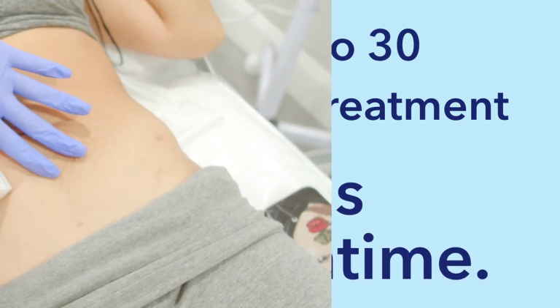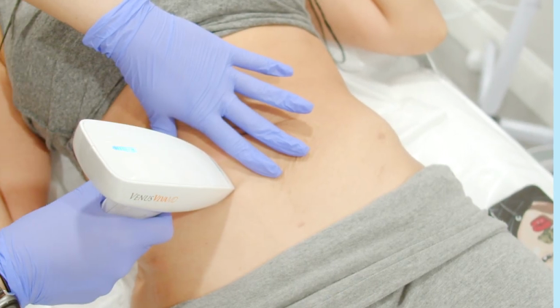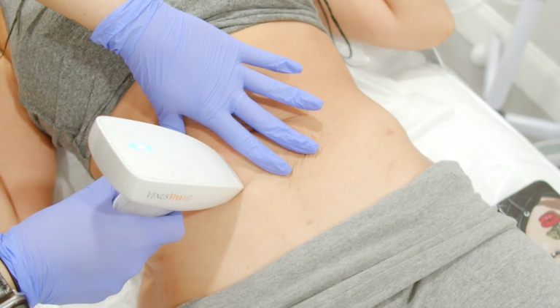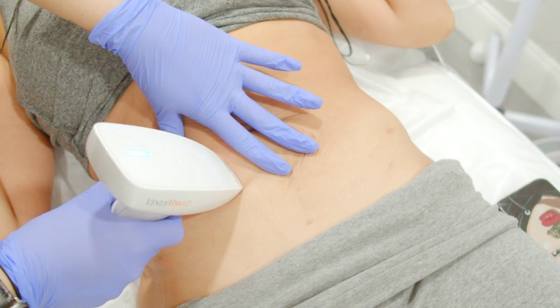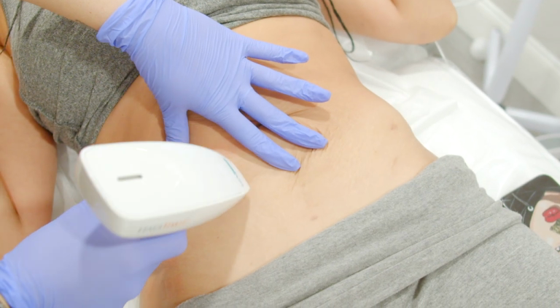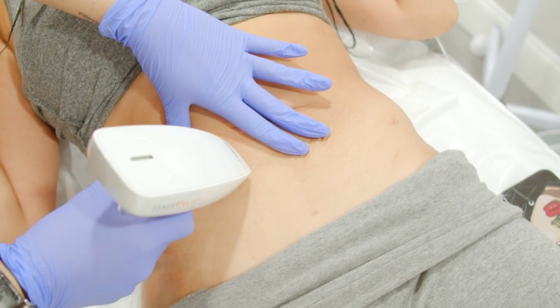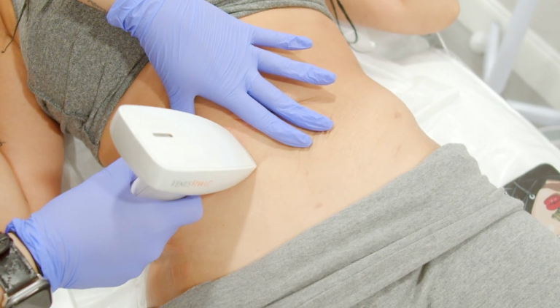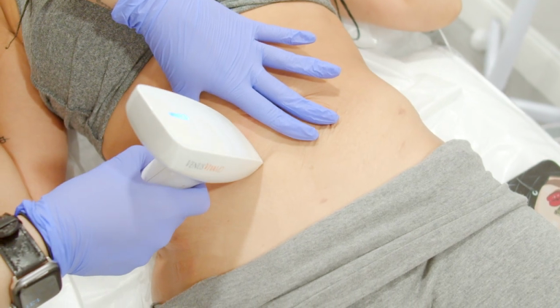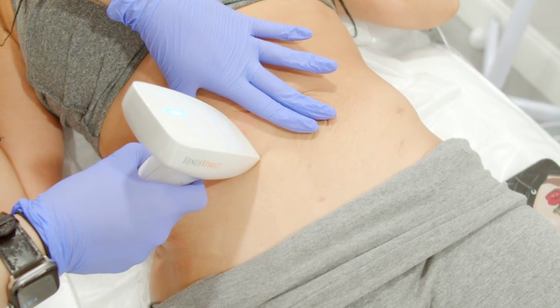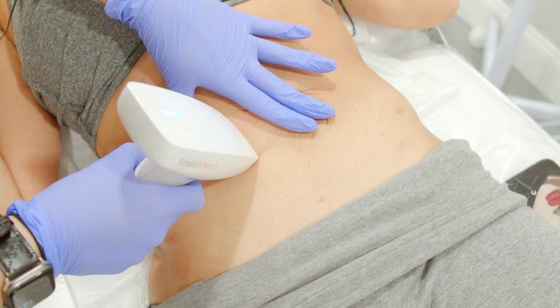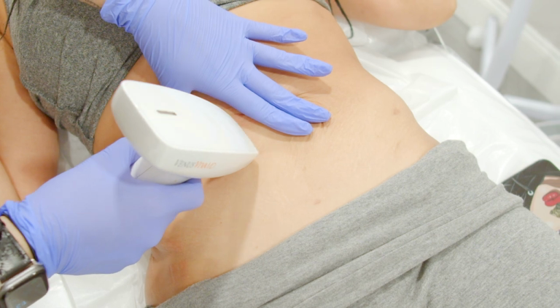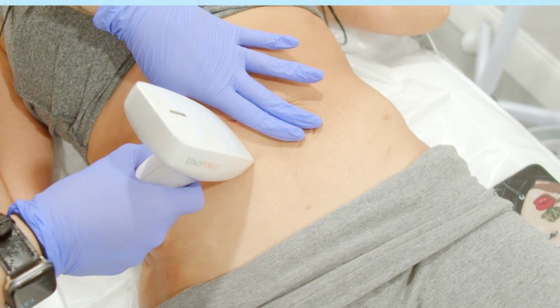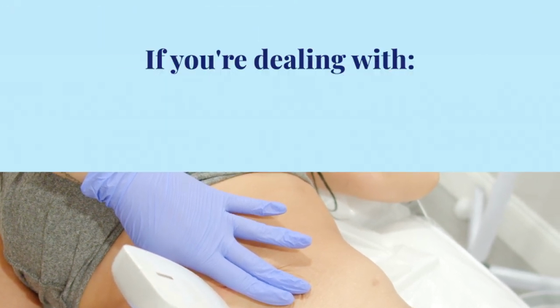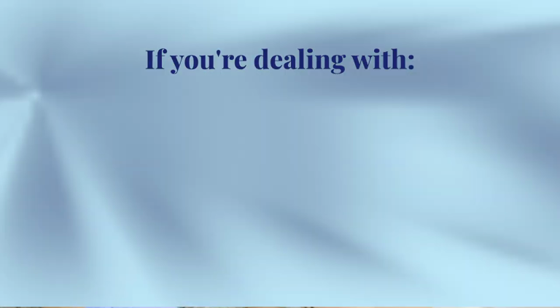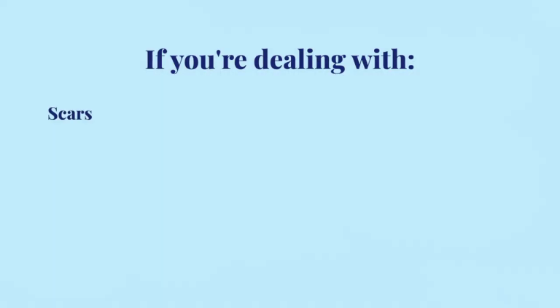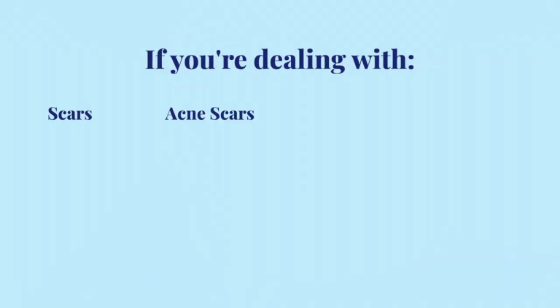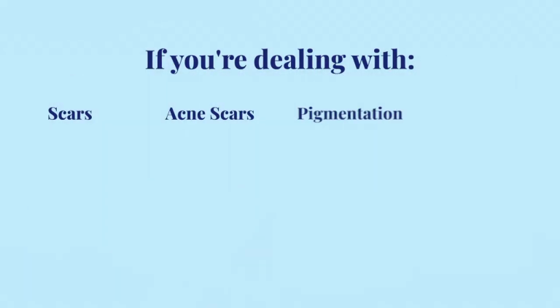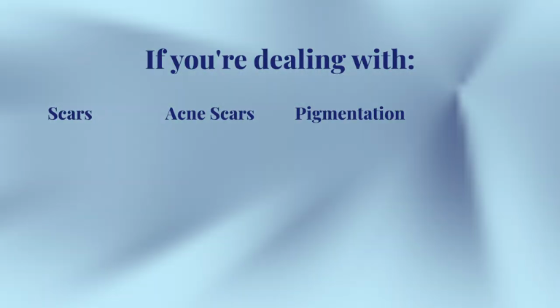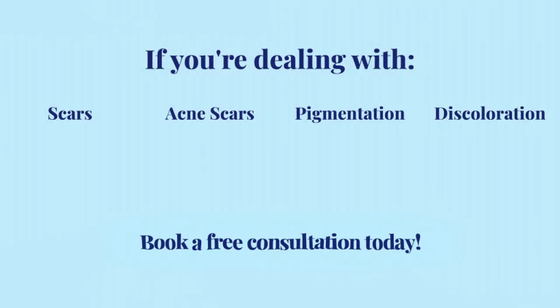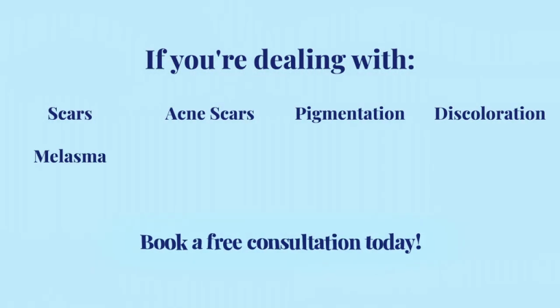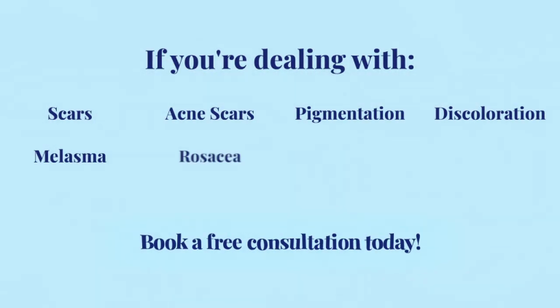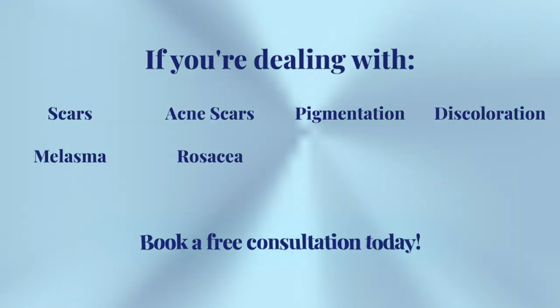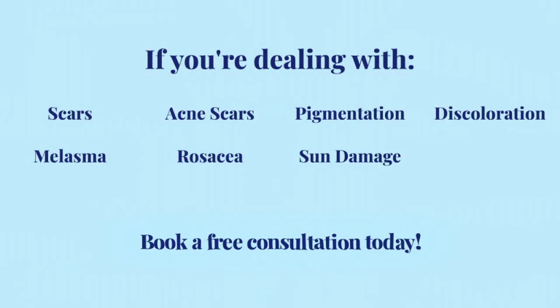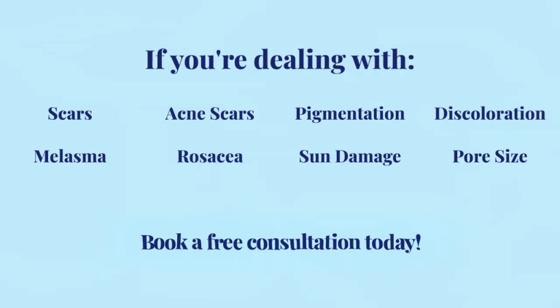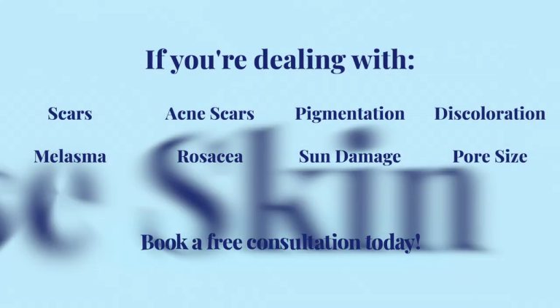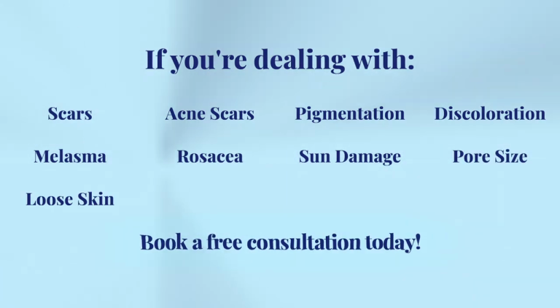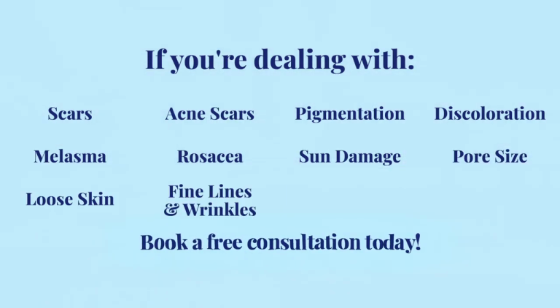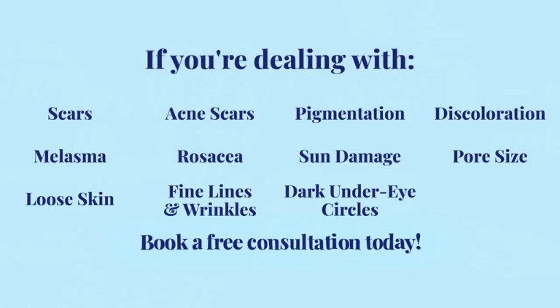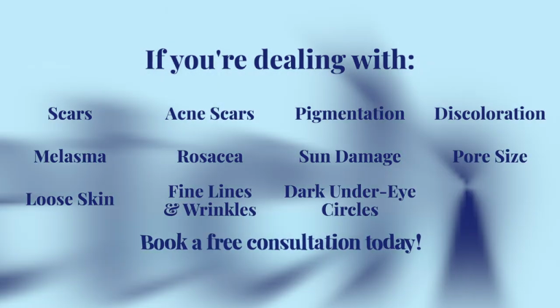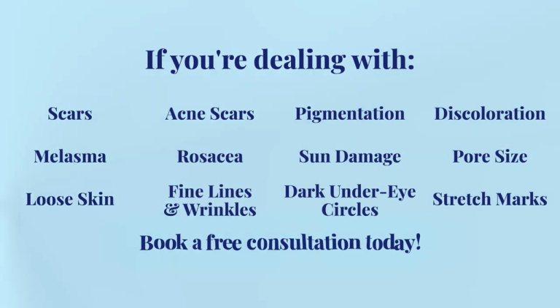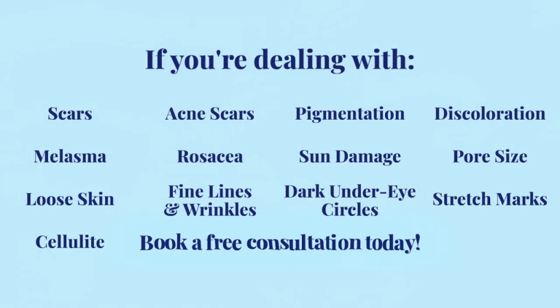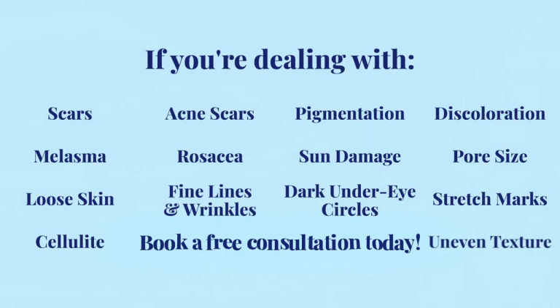Venus Viva MD is a truly powerful option for fighting a number of skin conditions. If you're dealing with any of these skin problems, book a free consultation and one of our medical estheticians will customize the perfect treatment just for you.